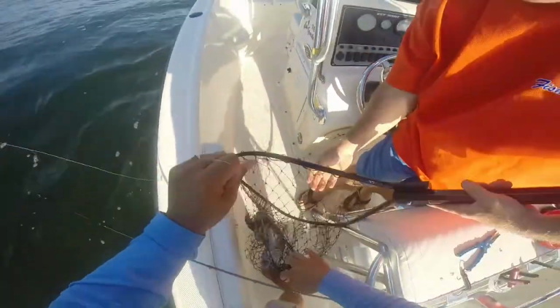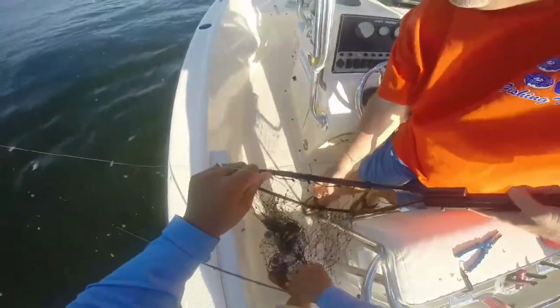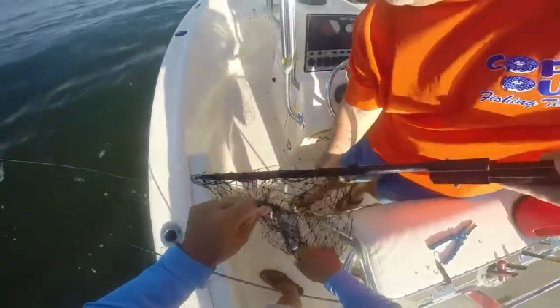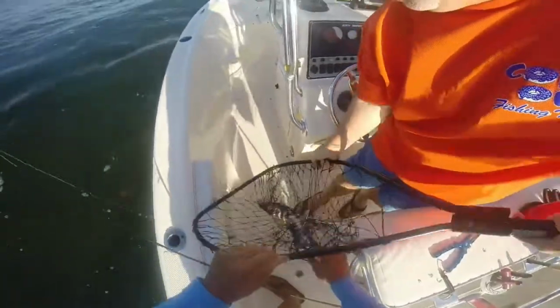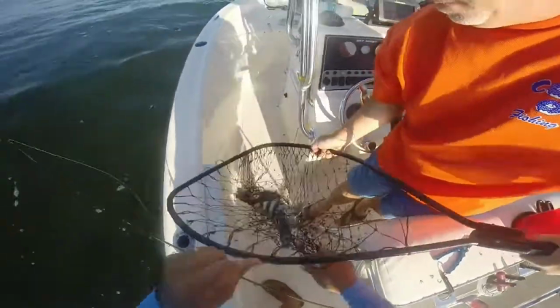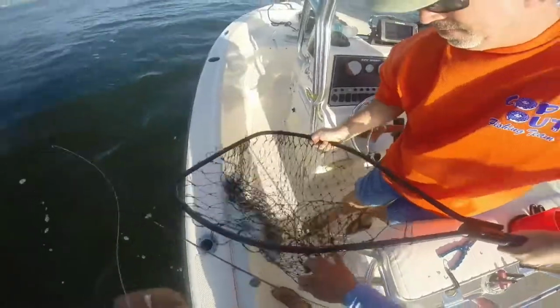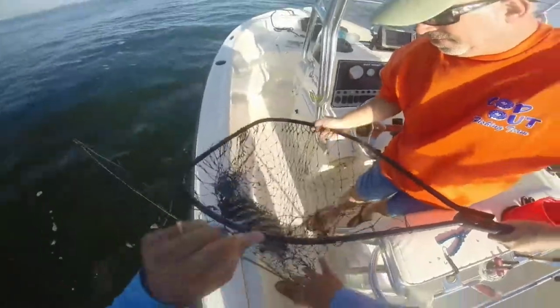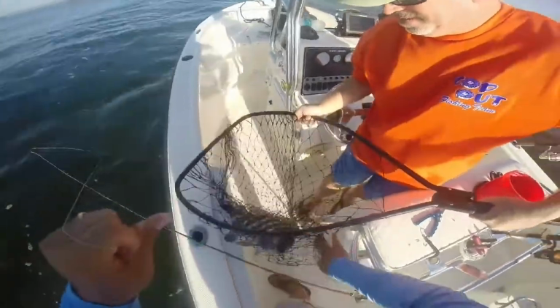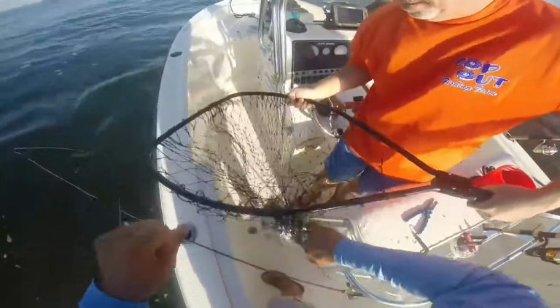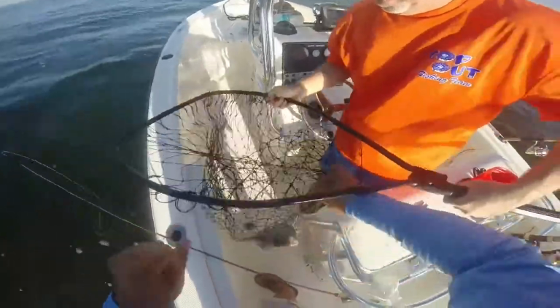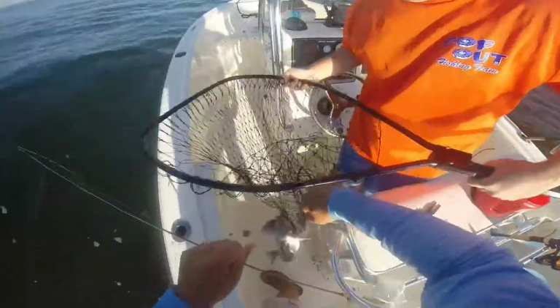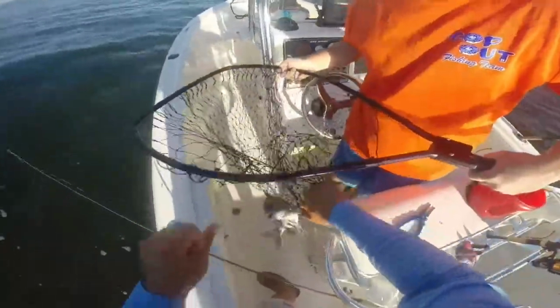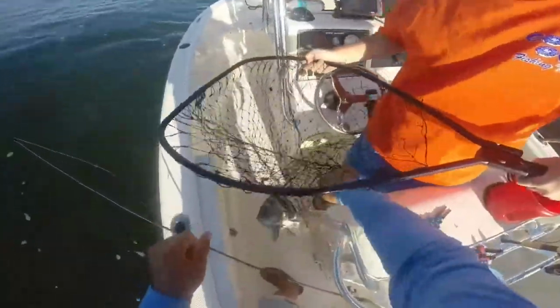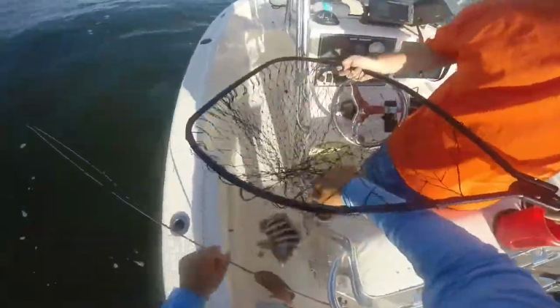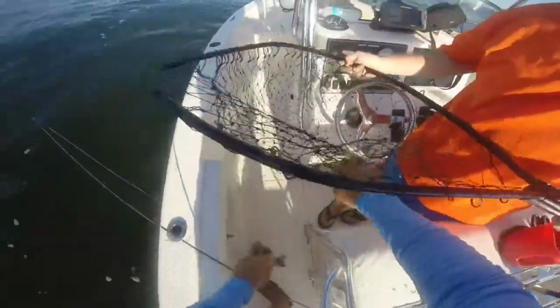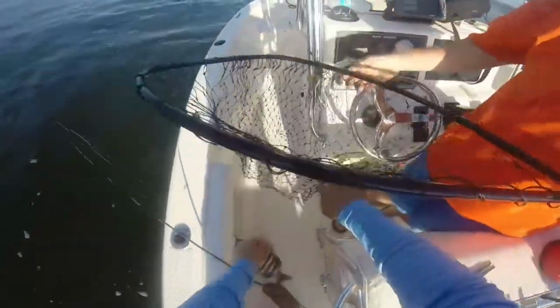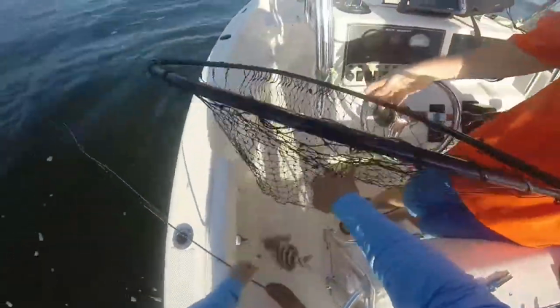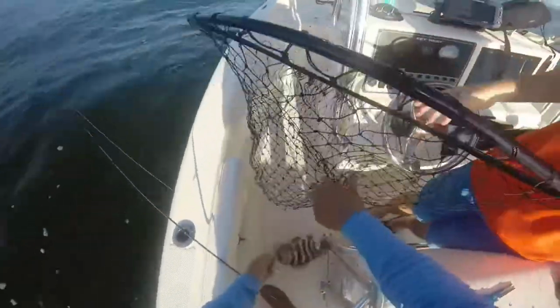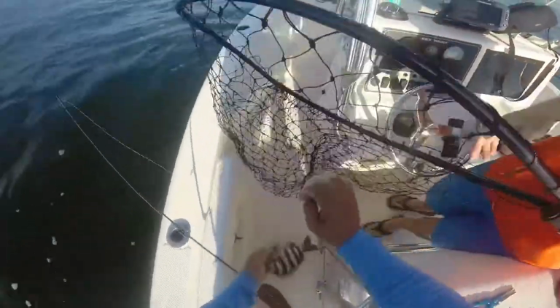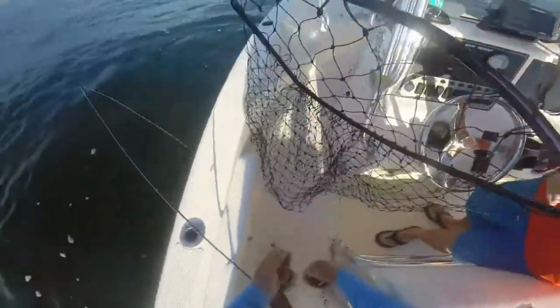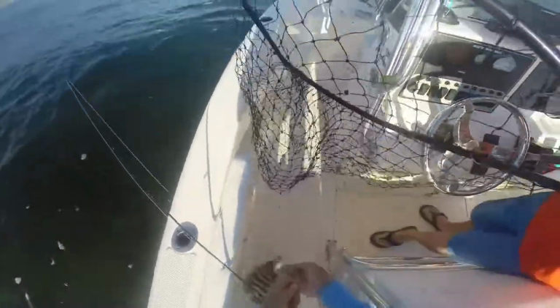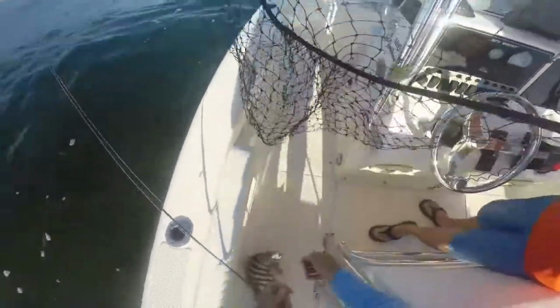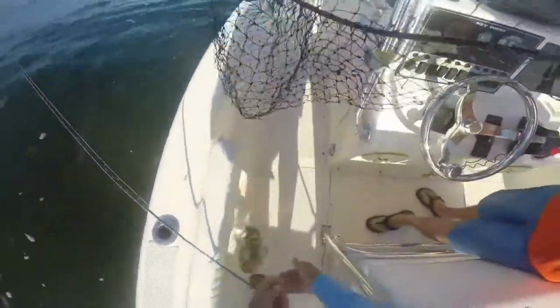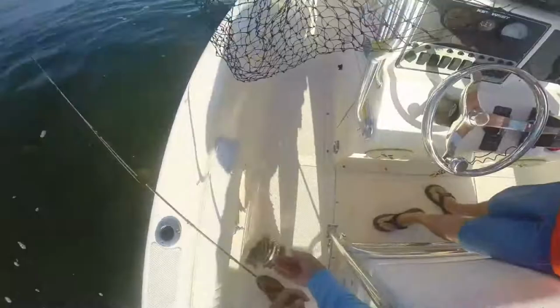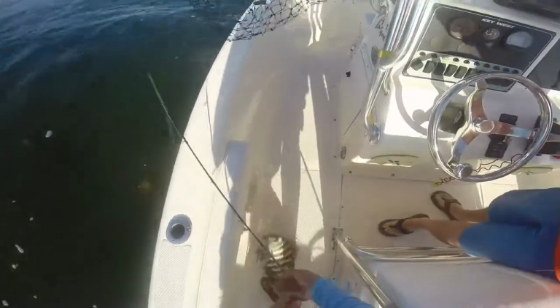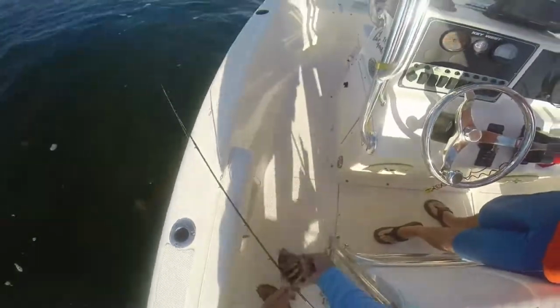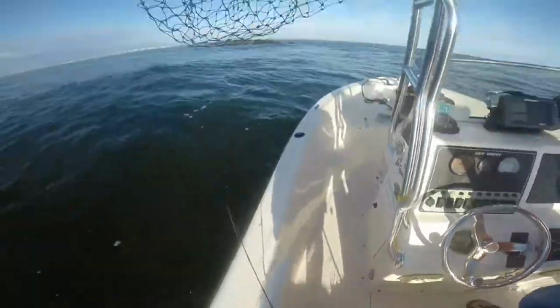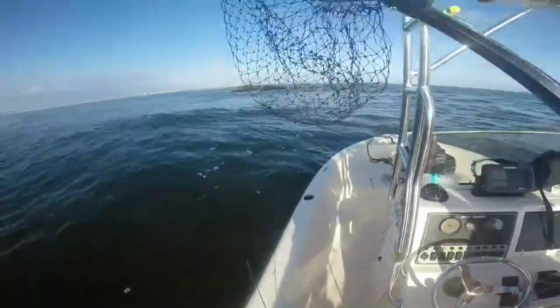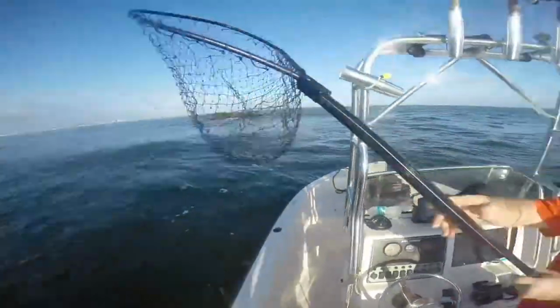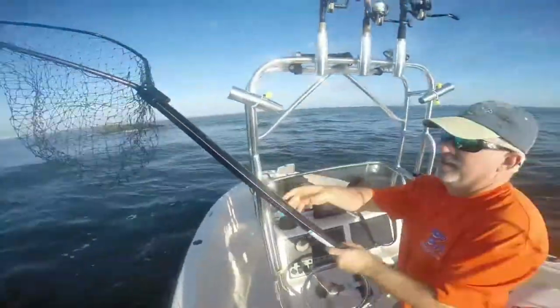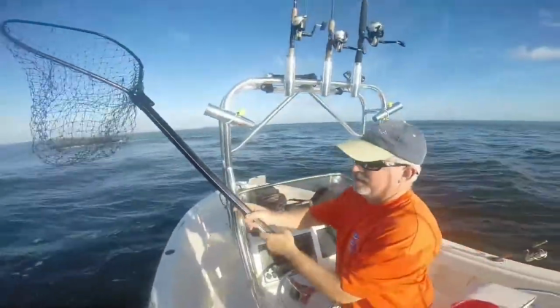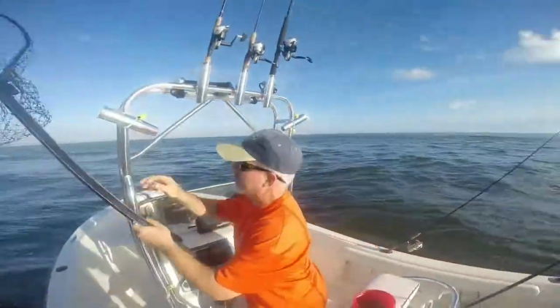I'd enjoy it a lot more if I could shake this seasickness, dude. Woo! Come on, seasickness, go the fuck away. I can't even look down.